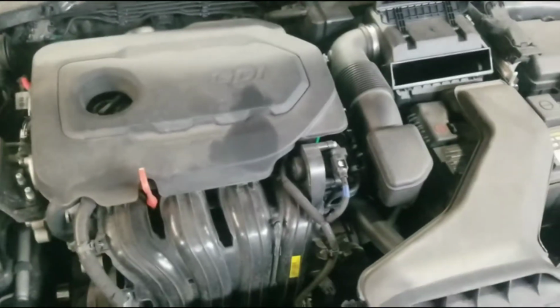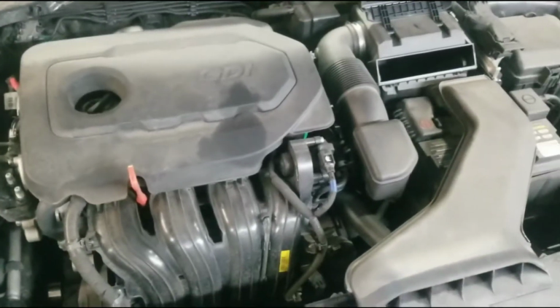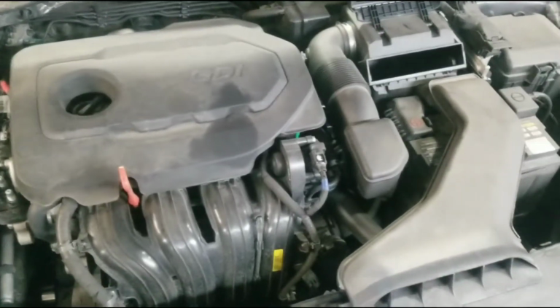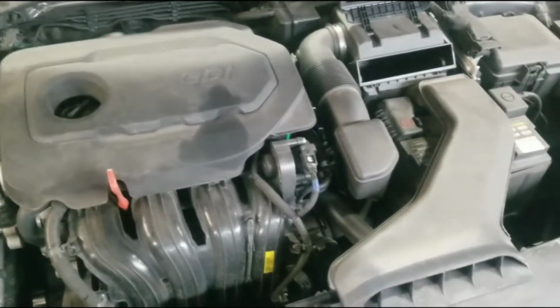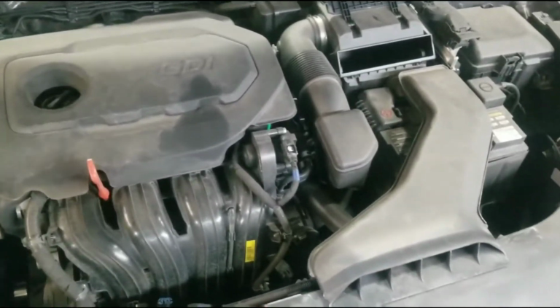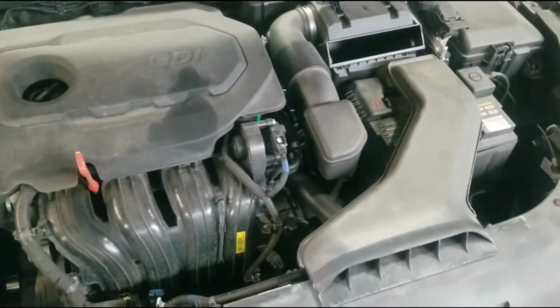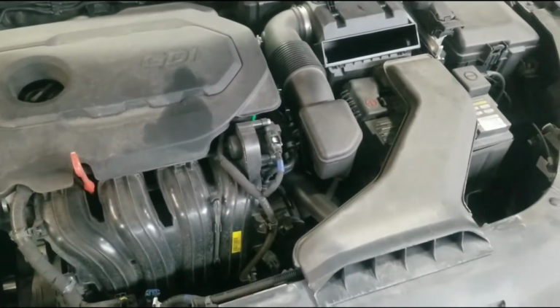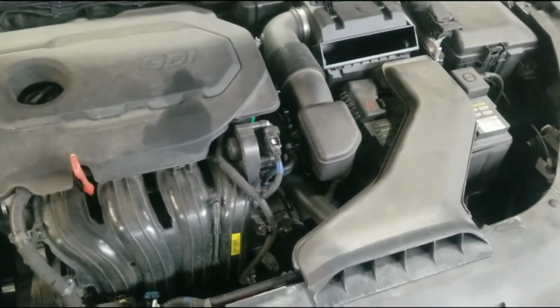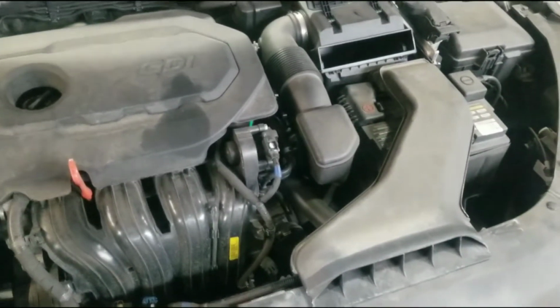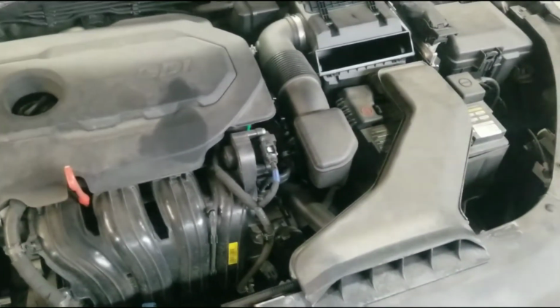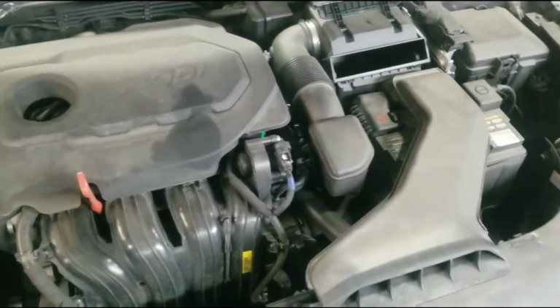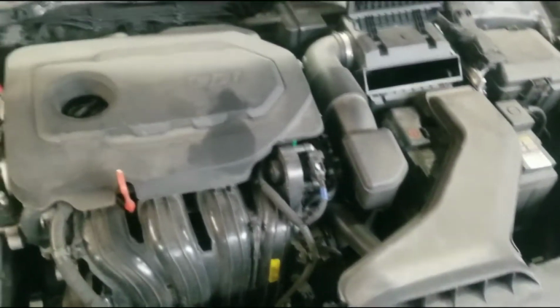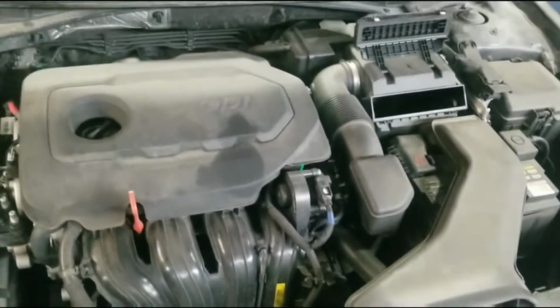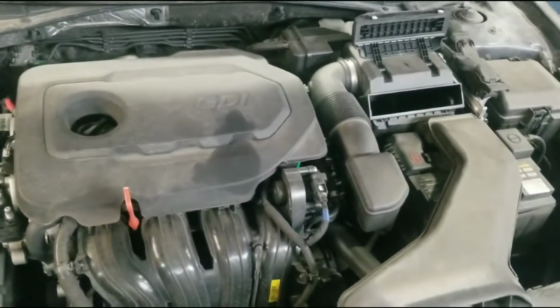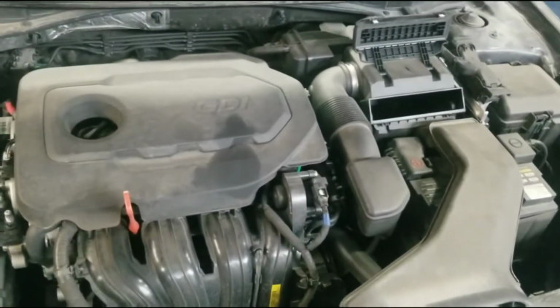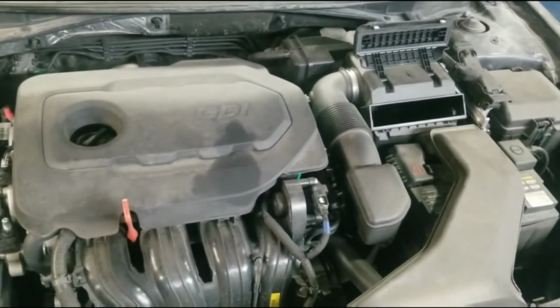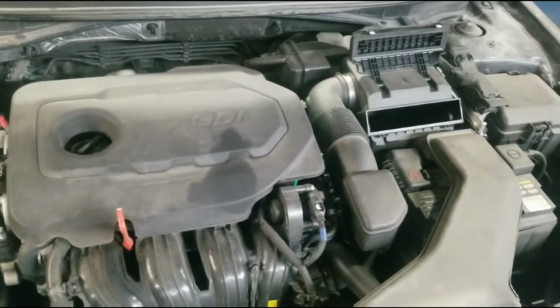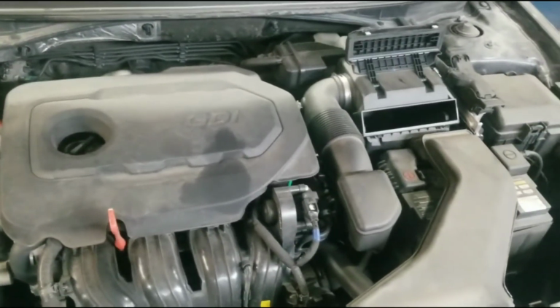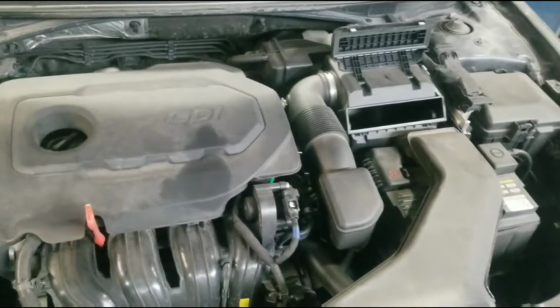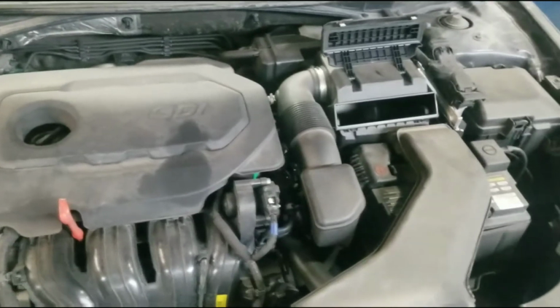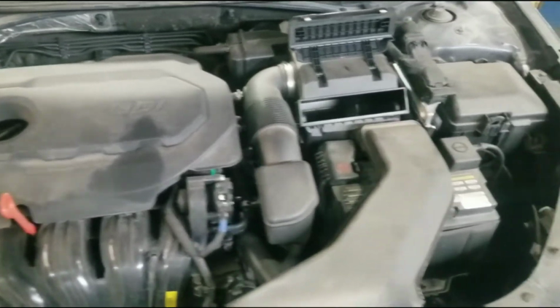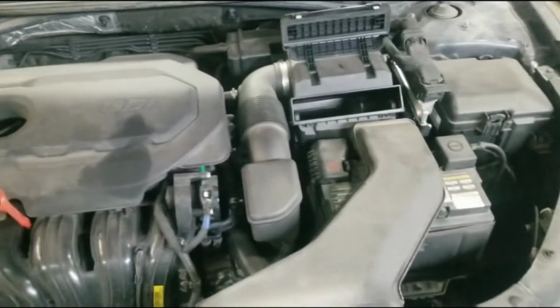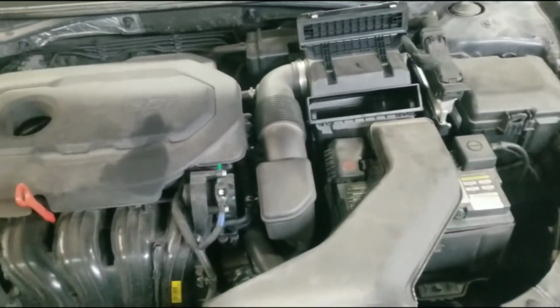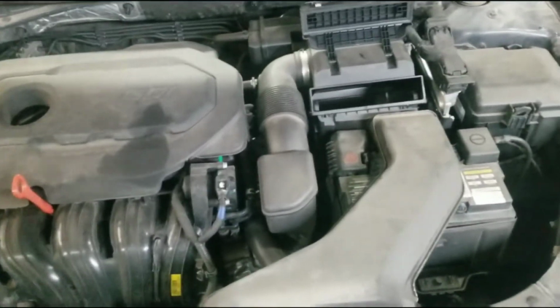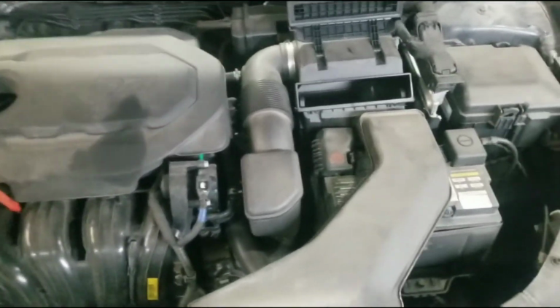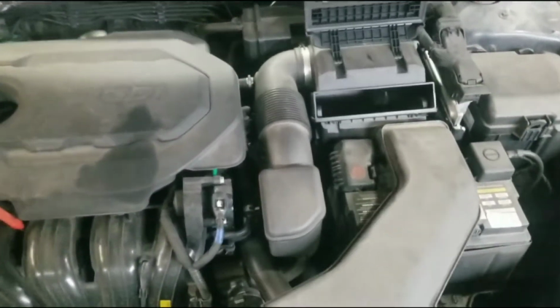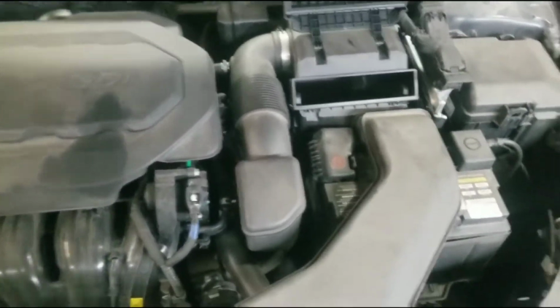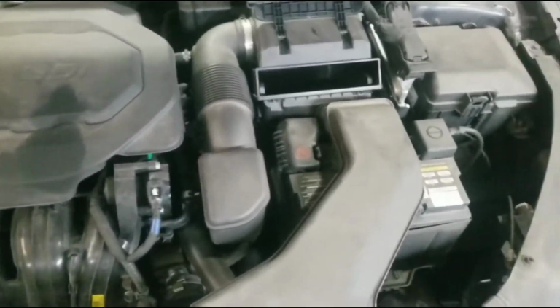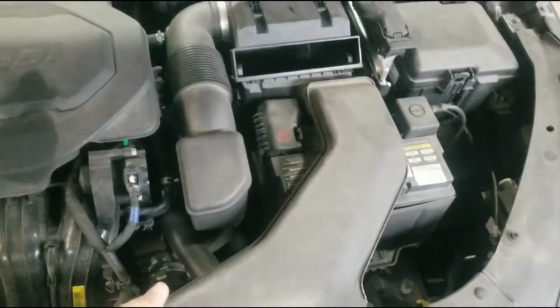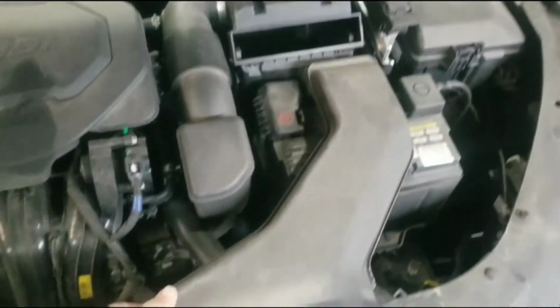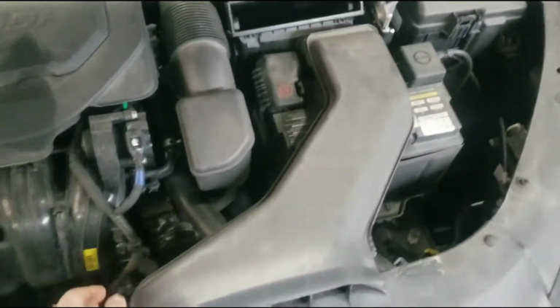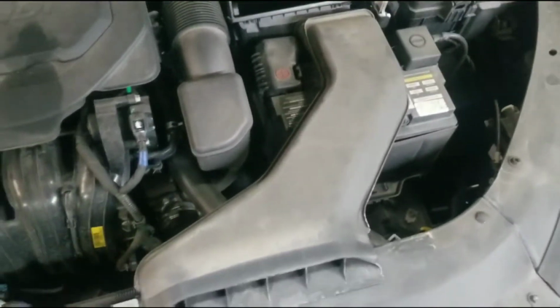I got this 2018 Sonata. We're going to do a transmission draining fill with some new fluid in there.